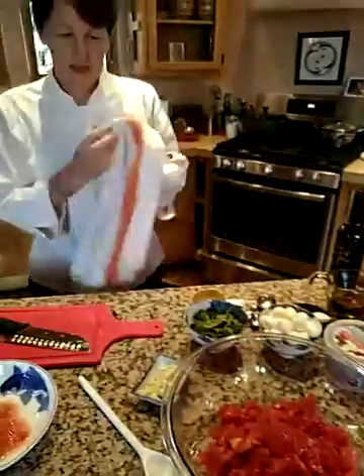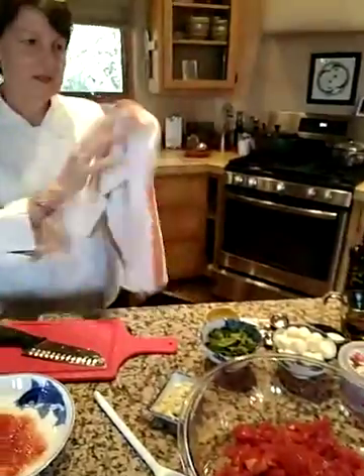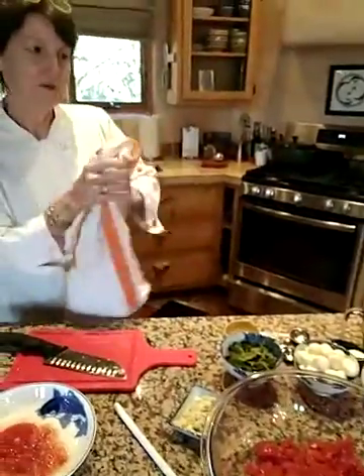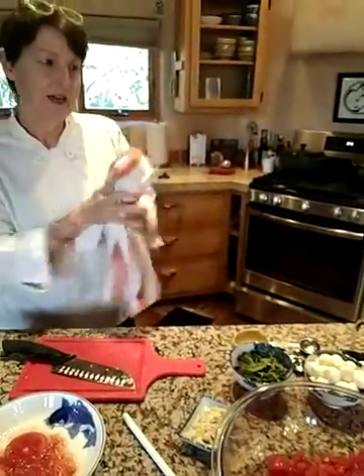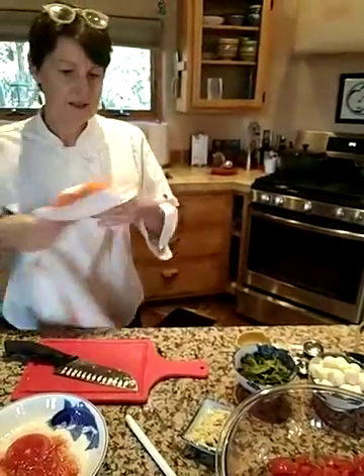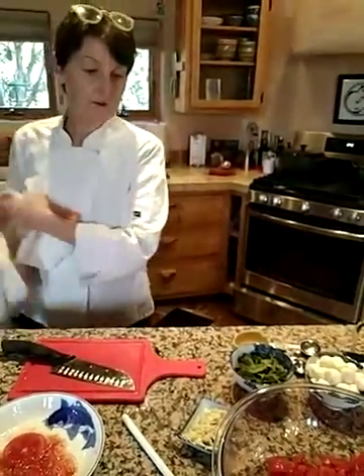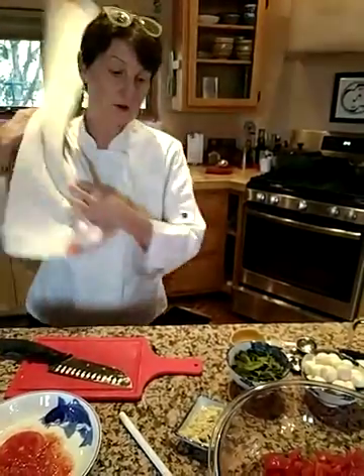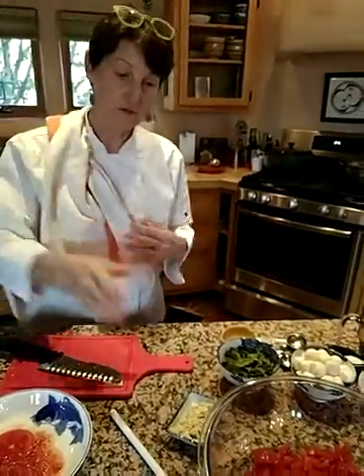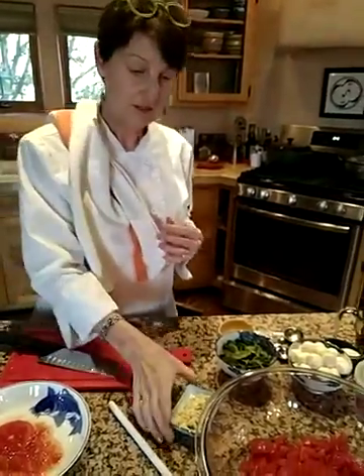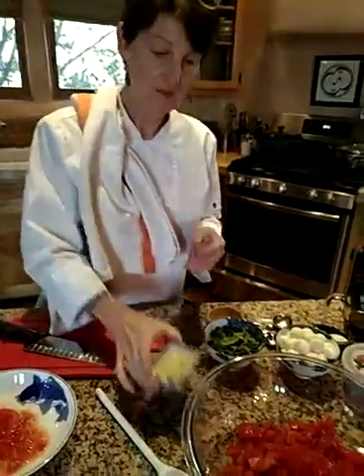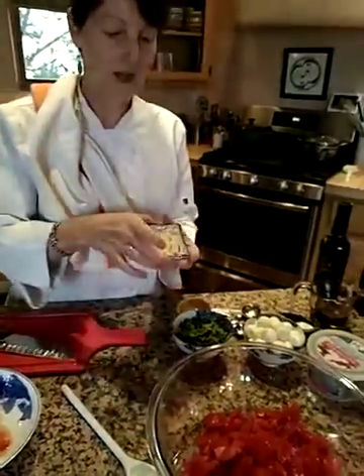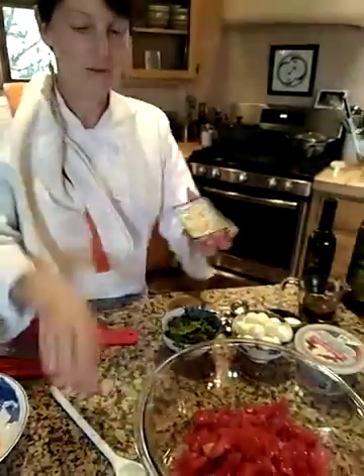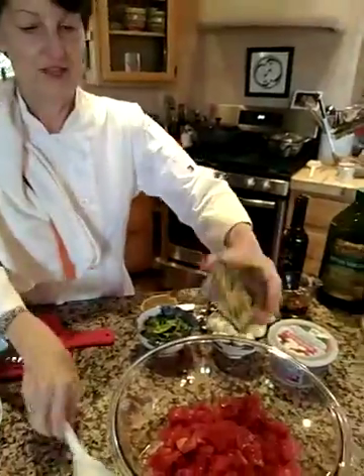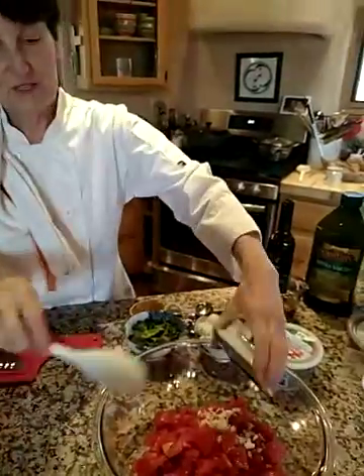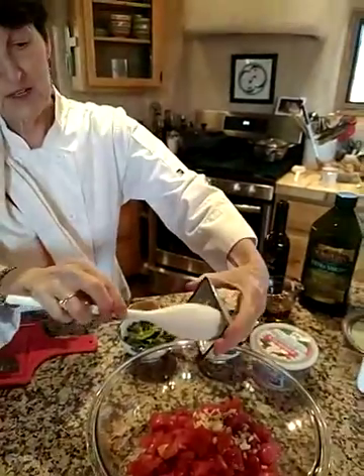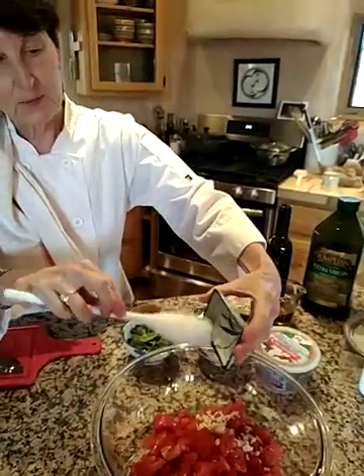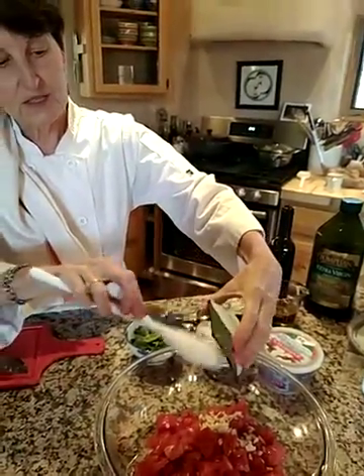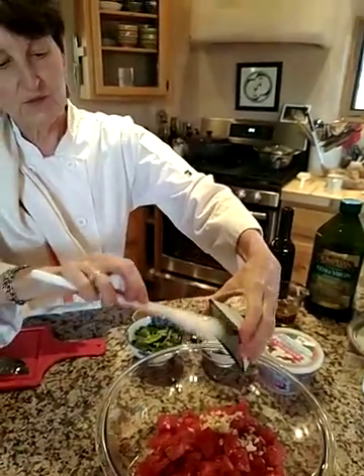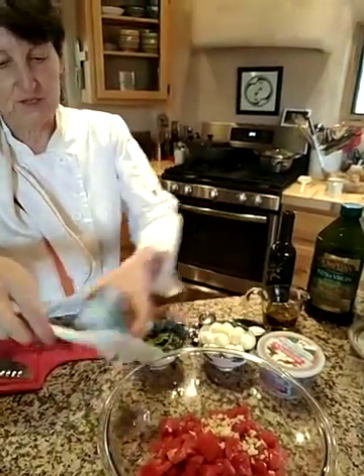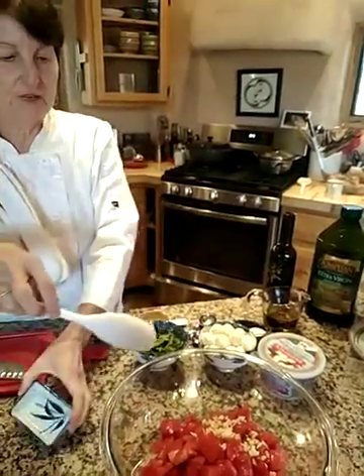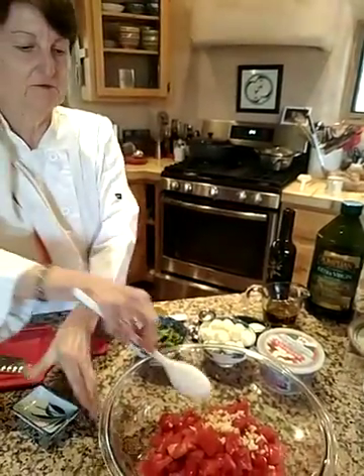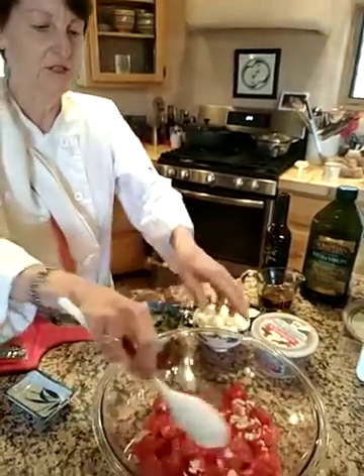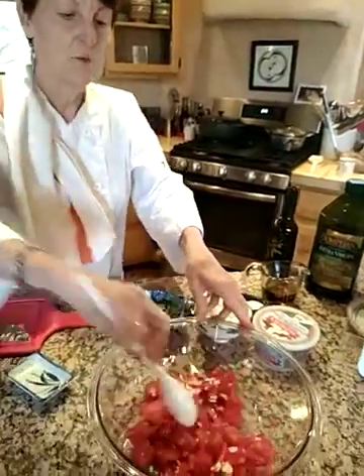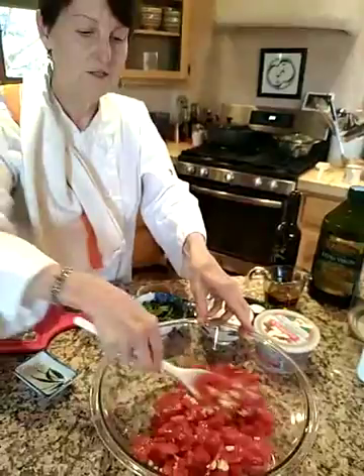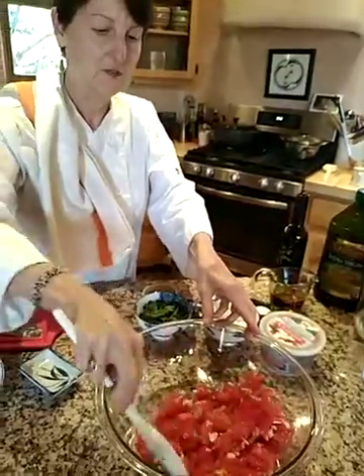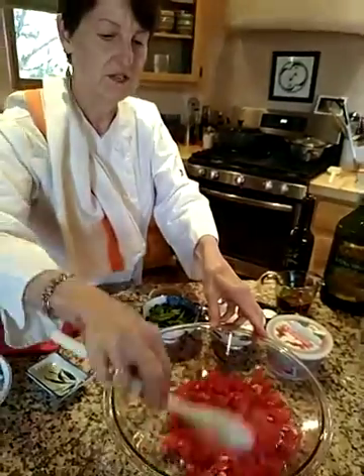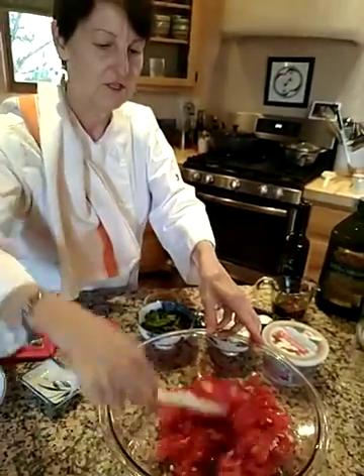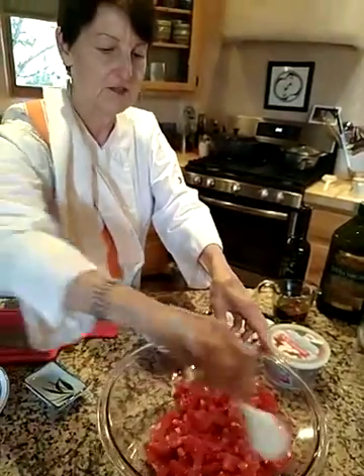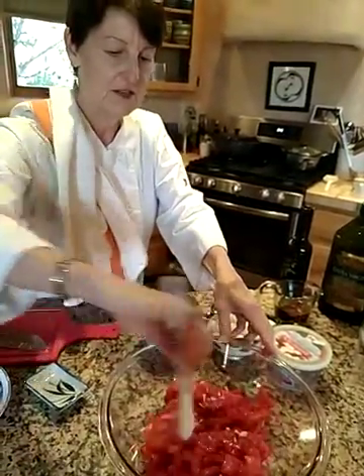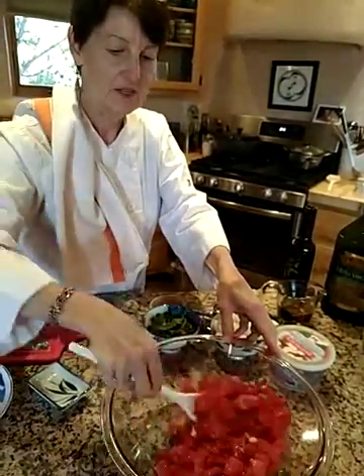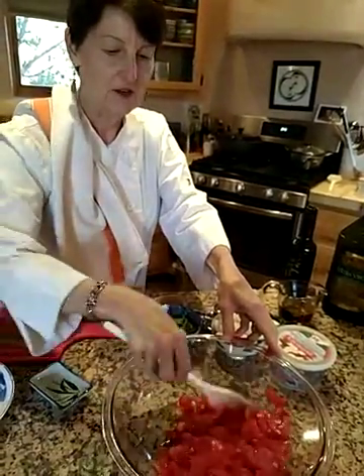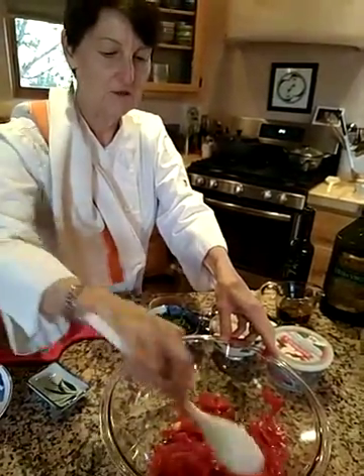Next, we're going to add the four cloves of garlic that have been chopped. It seems like a lot of garlic, but this is one of your major flavorings for this raw tomato sauce, this fresh tomato sauce. Mix that garlic through.